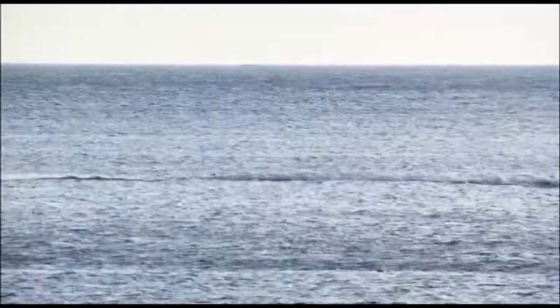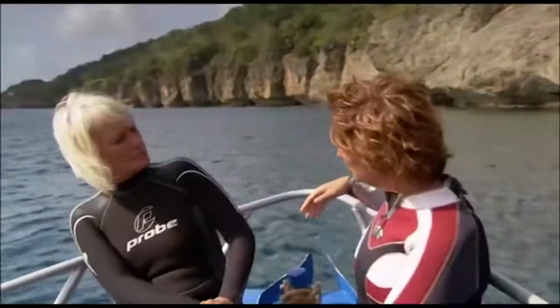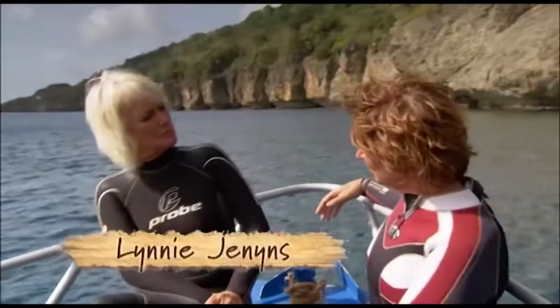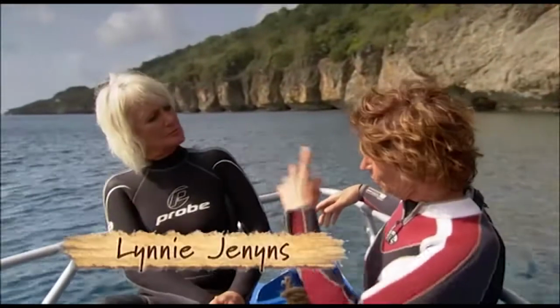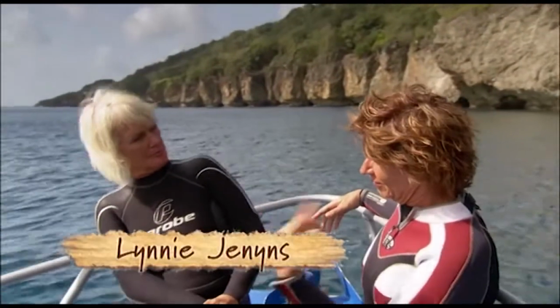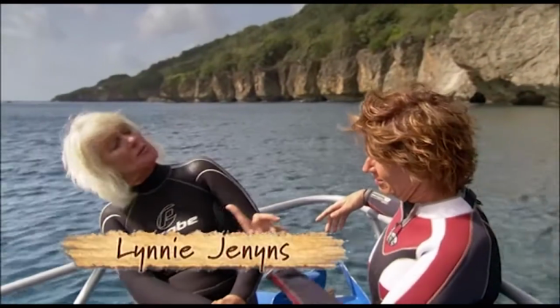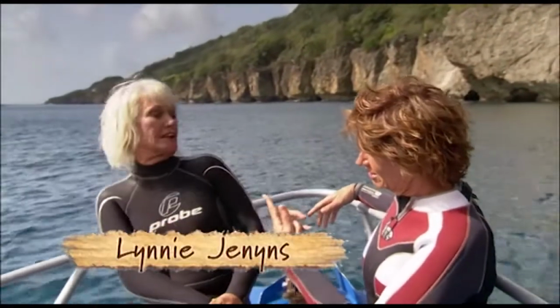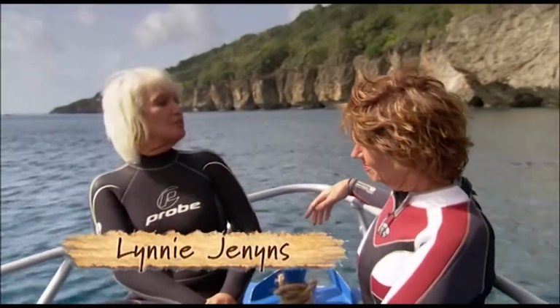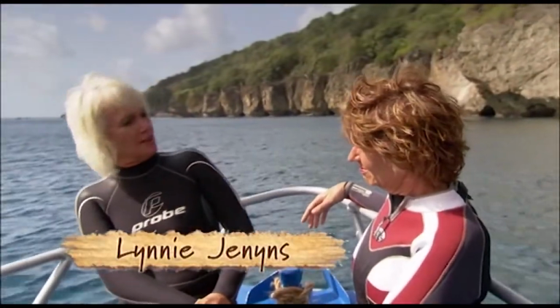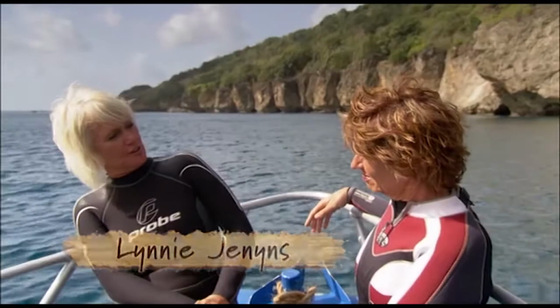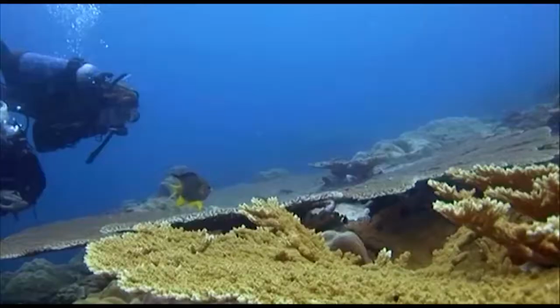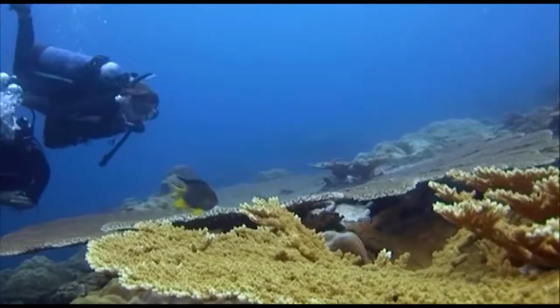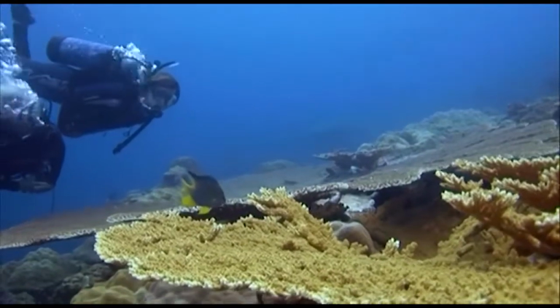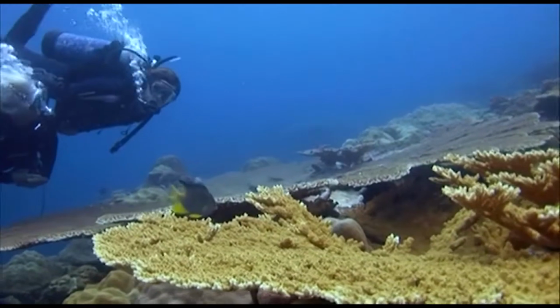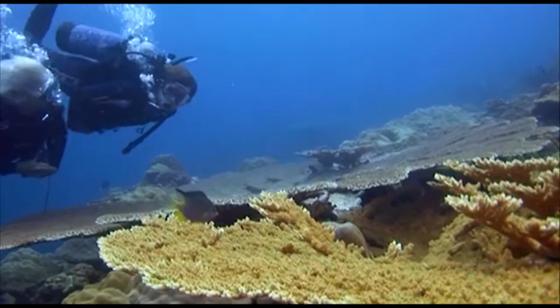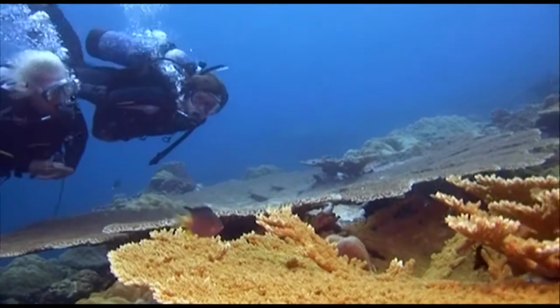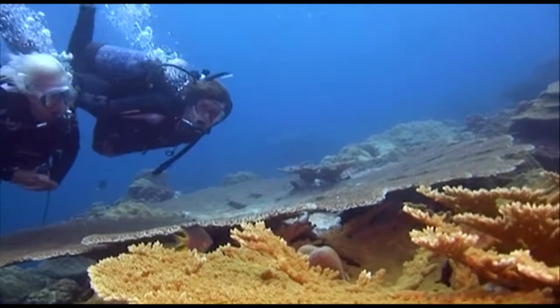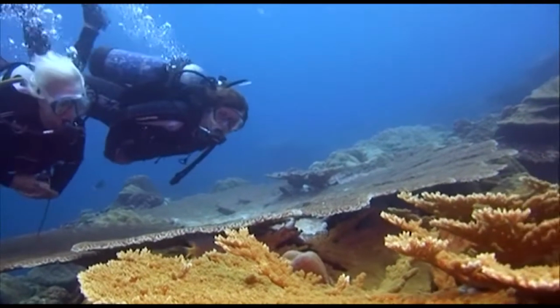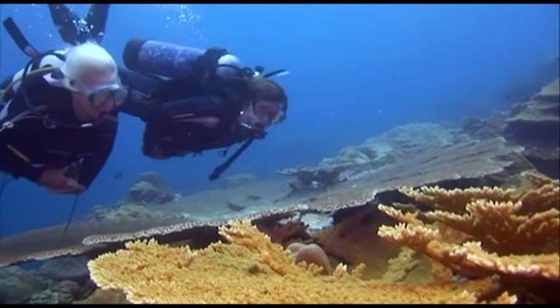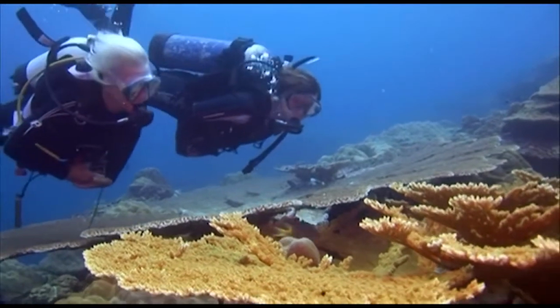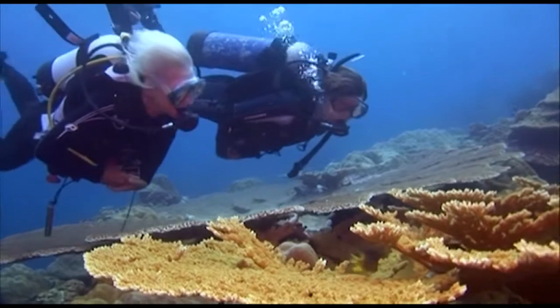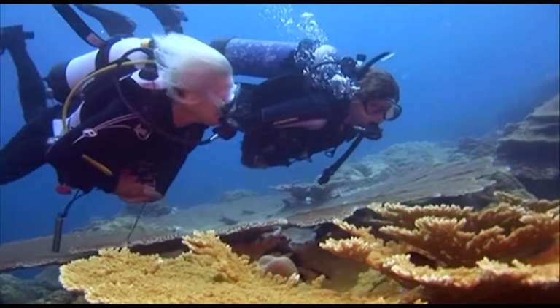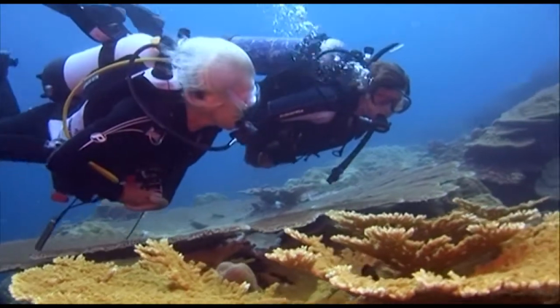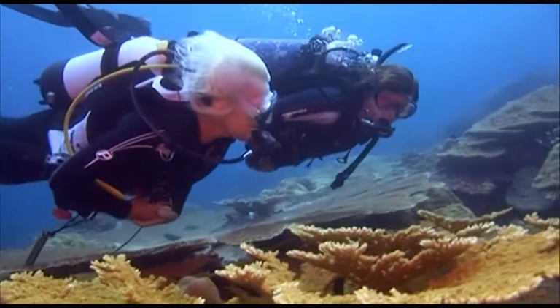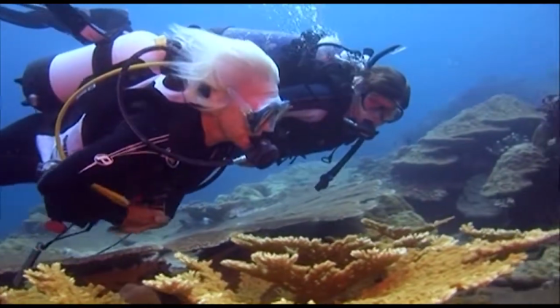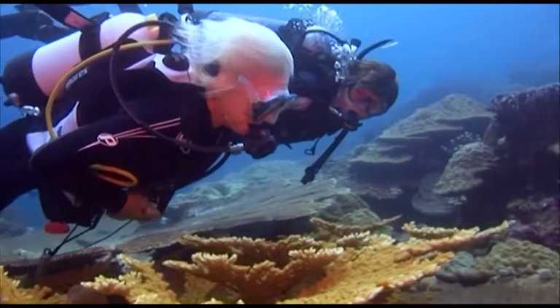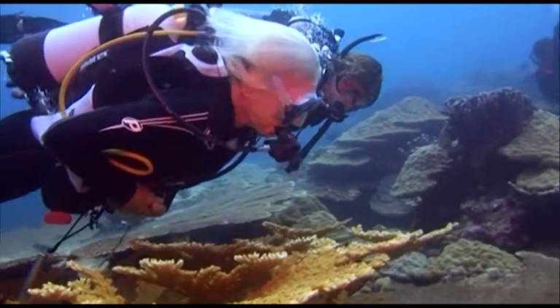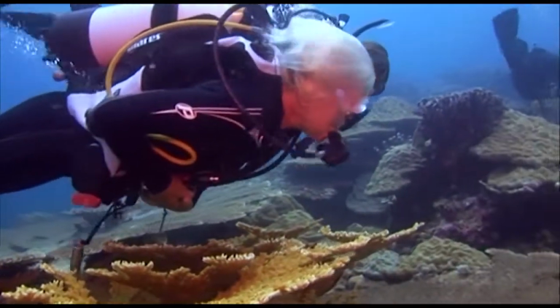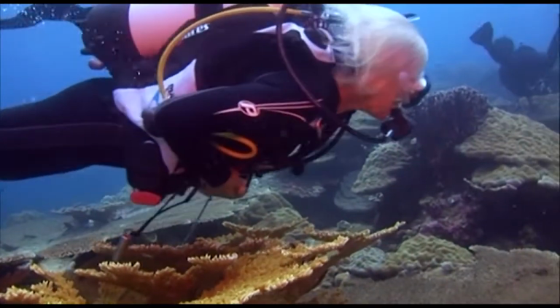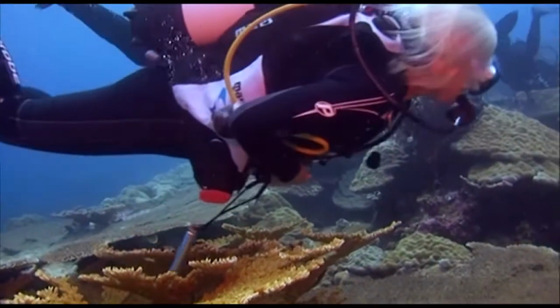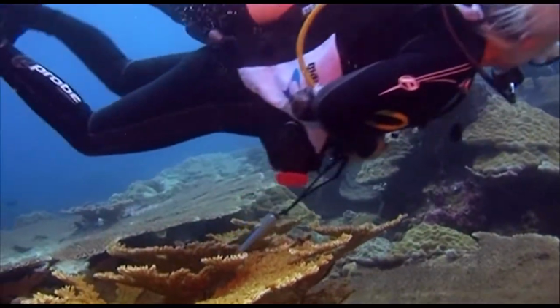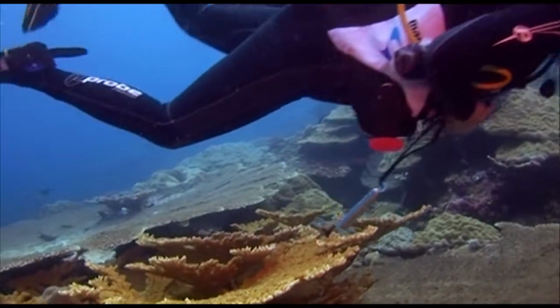So does the fringing reef here go all the way around the island? It certainly does — it goes all the way around the coastline. With 4,000 dives under her weight belt, it's a wonder Lynnie Jennings hasn't developed gills. "I've been diving here for about 12 years now, and I wouldn't have it any other way."